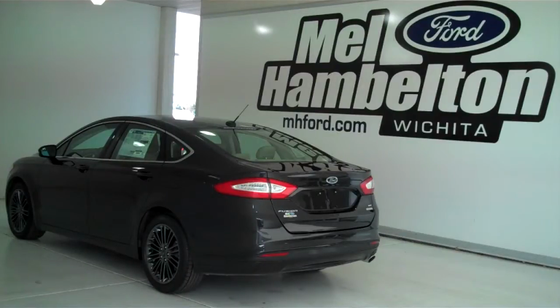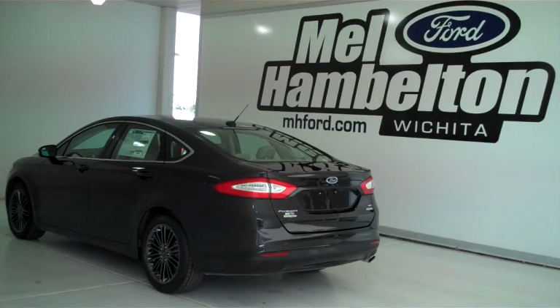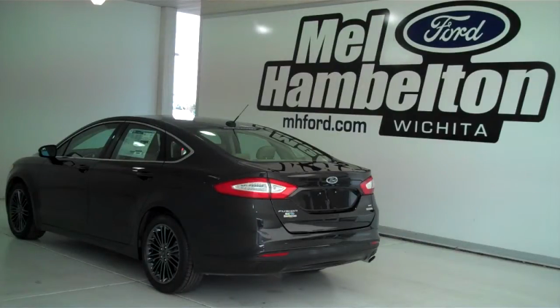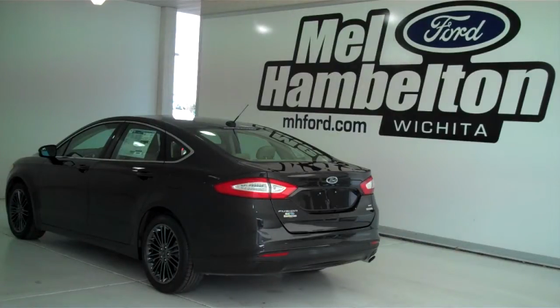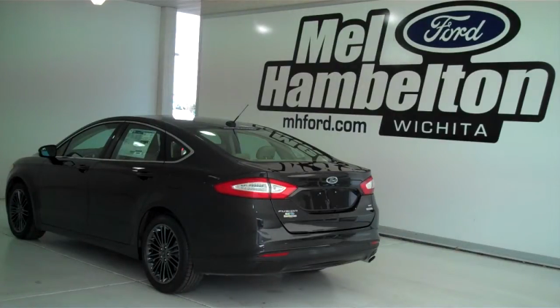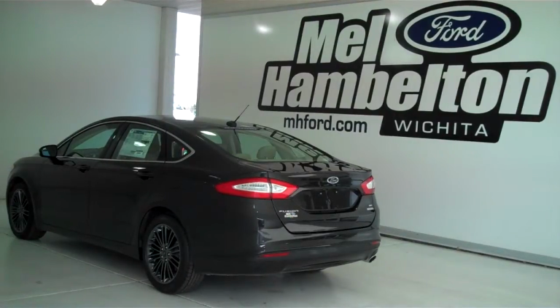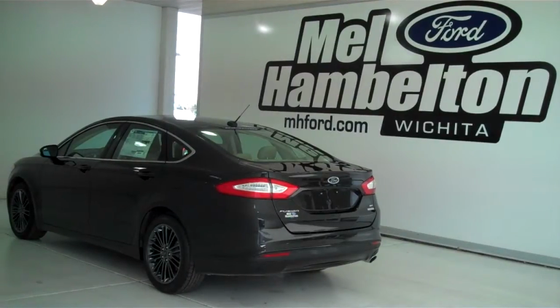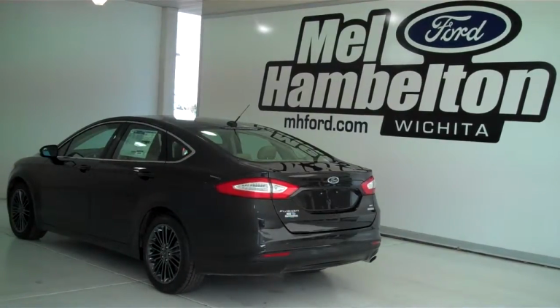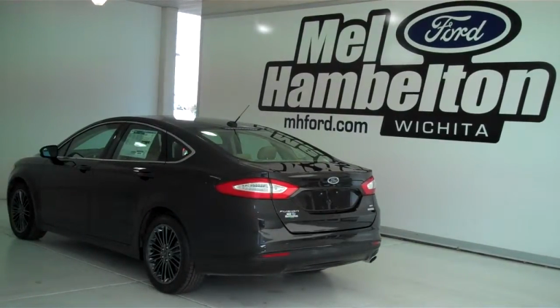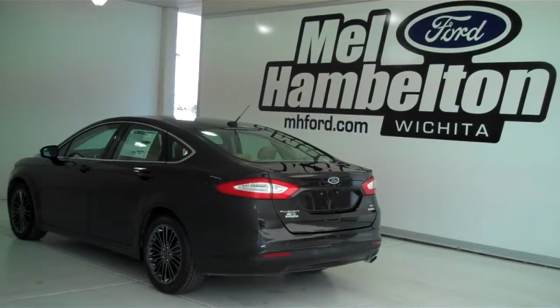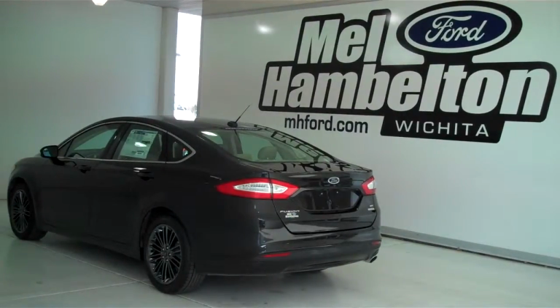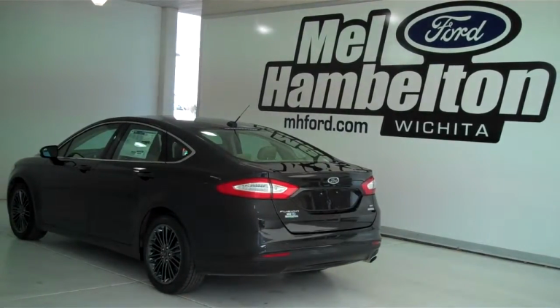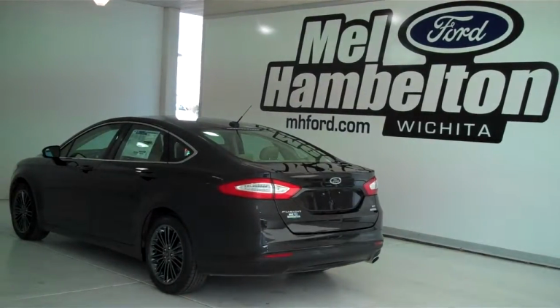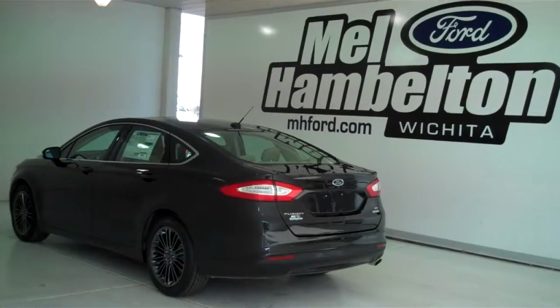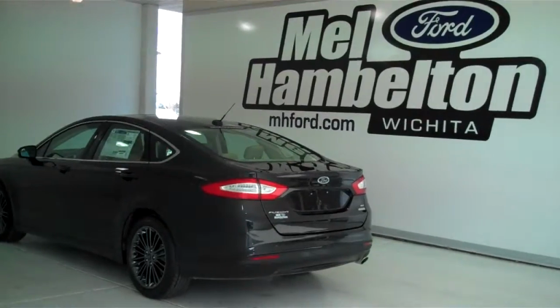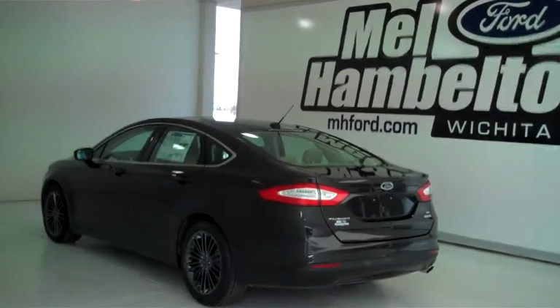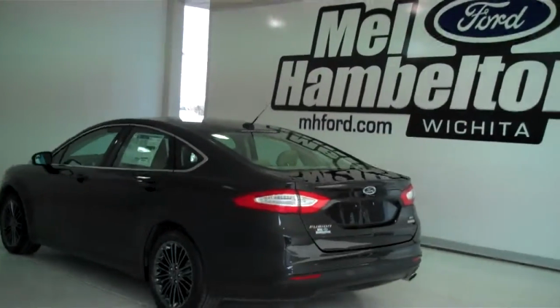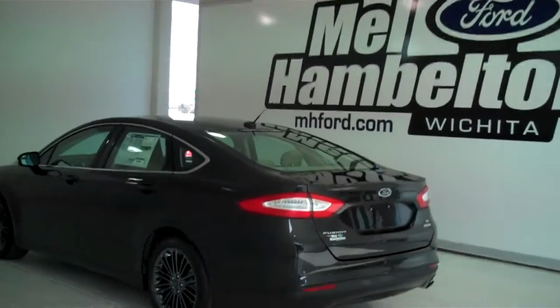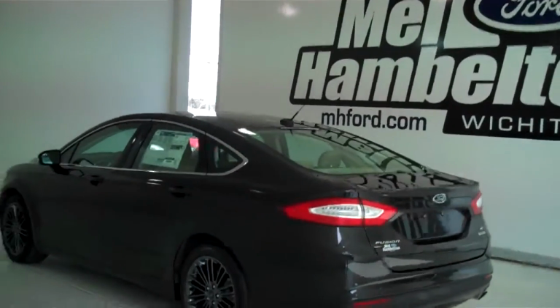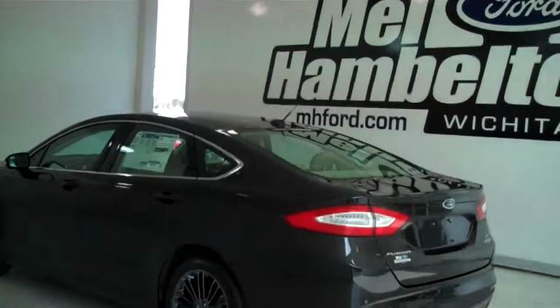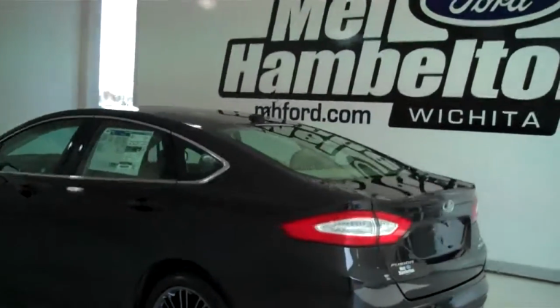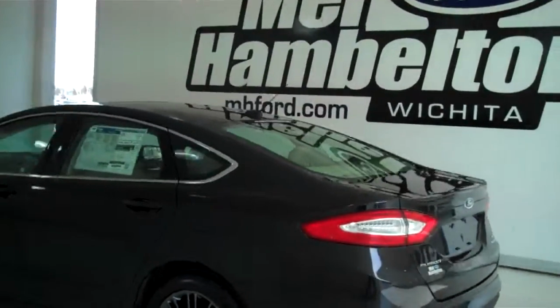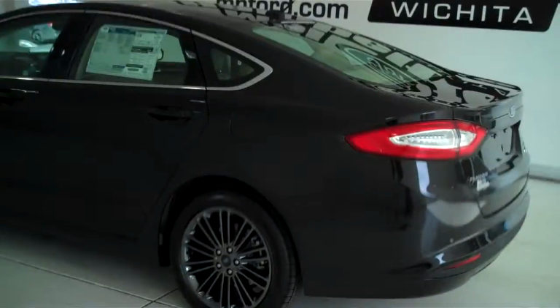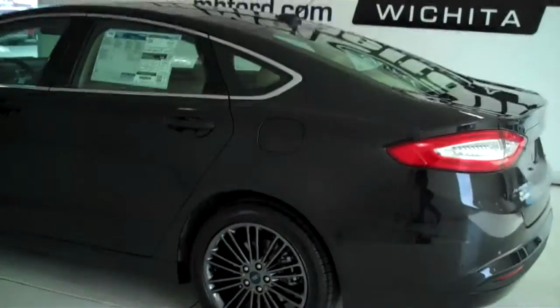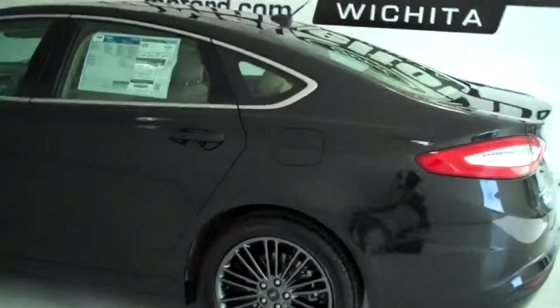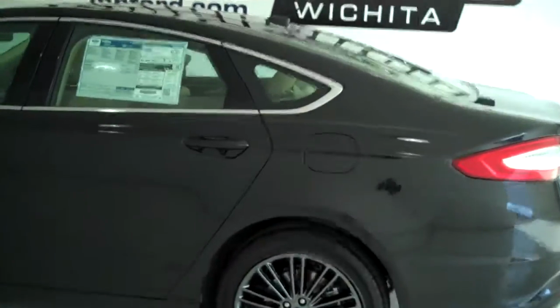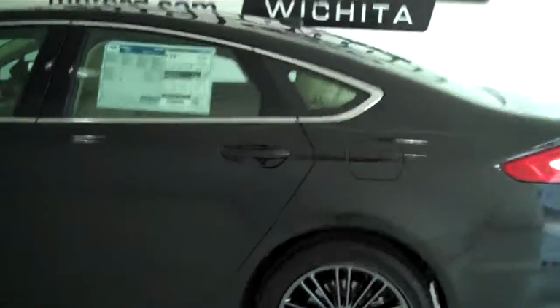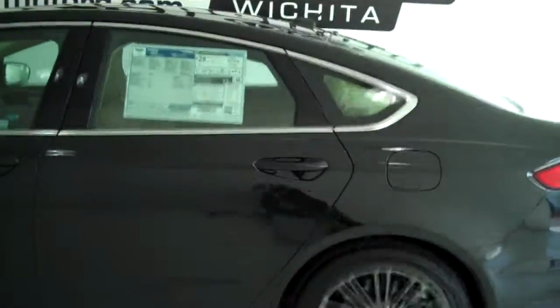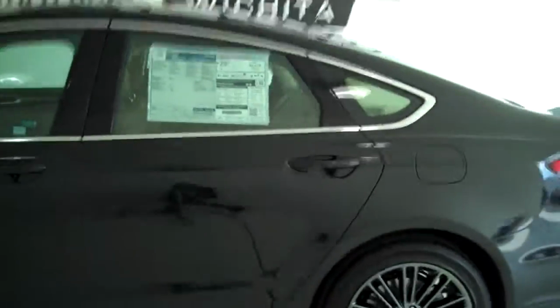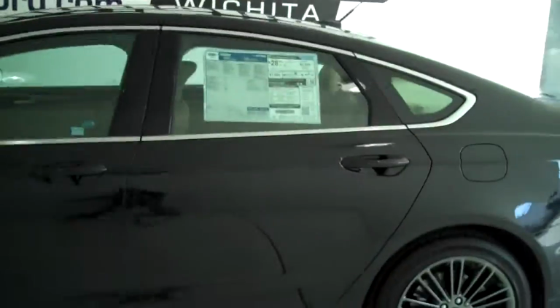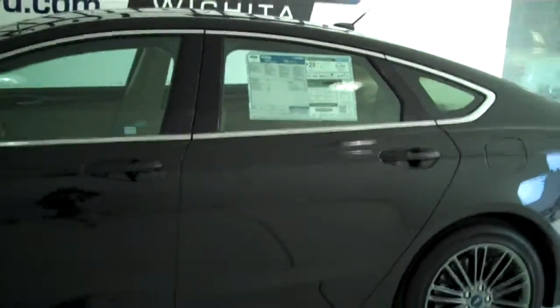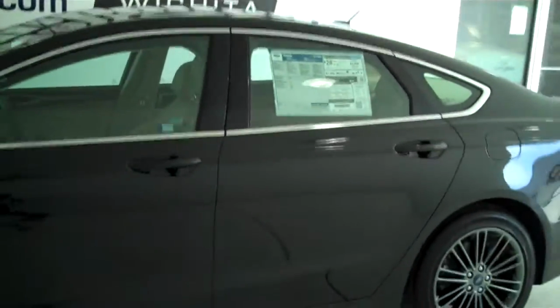141-314 is a brand new 2014 Ford Fusion SE. It is tuxedo black in color, has the alloy wheels, has leather interior and a moonroof.